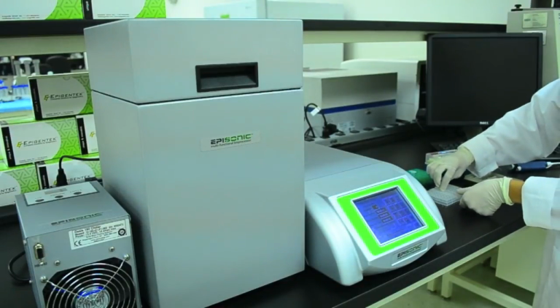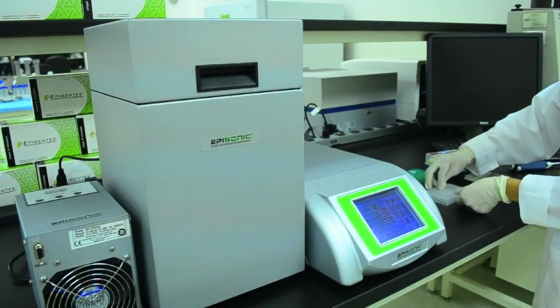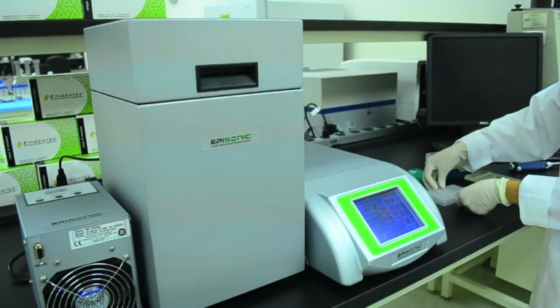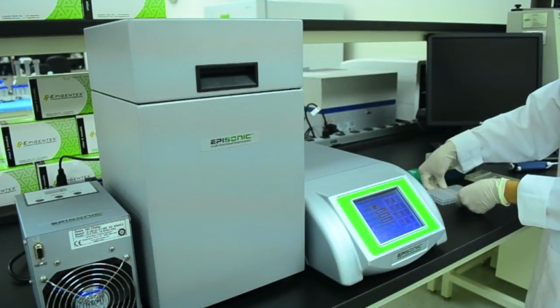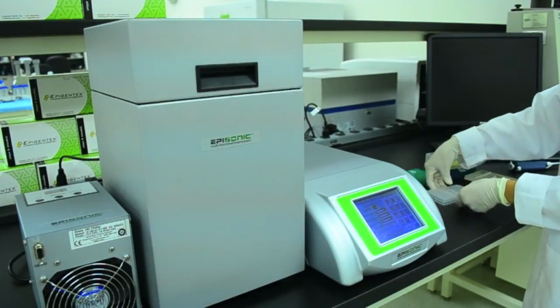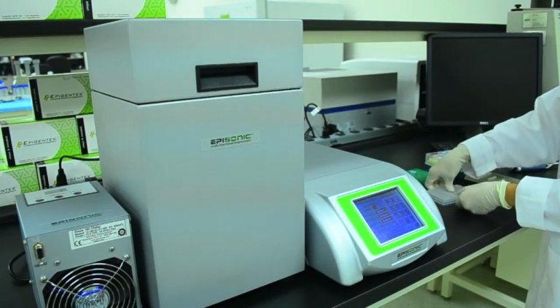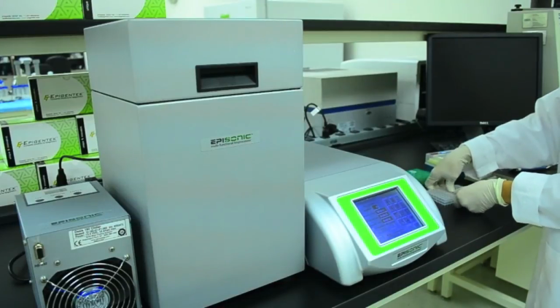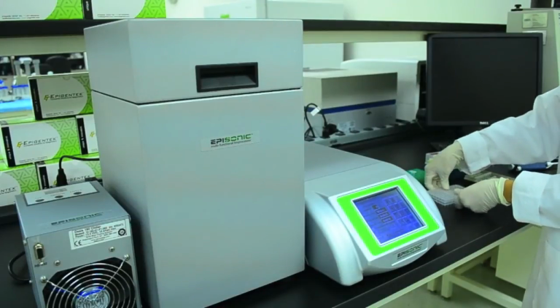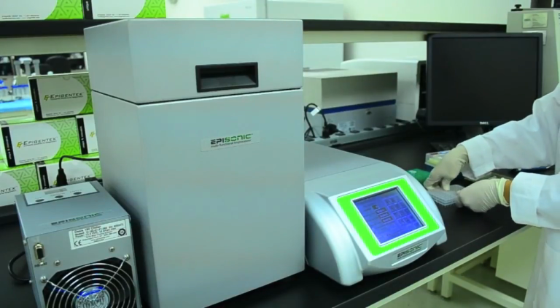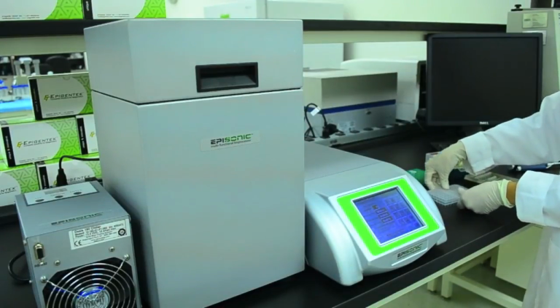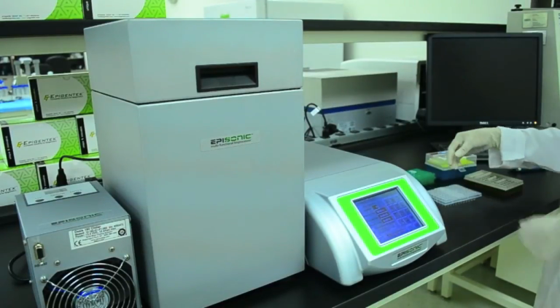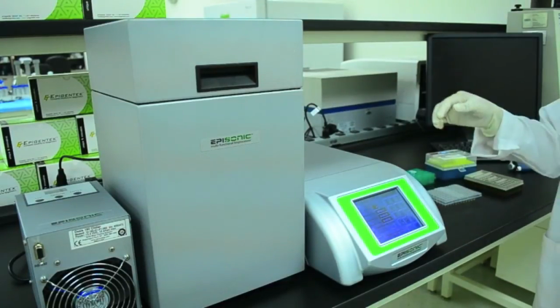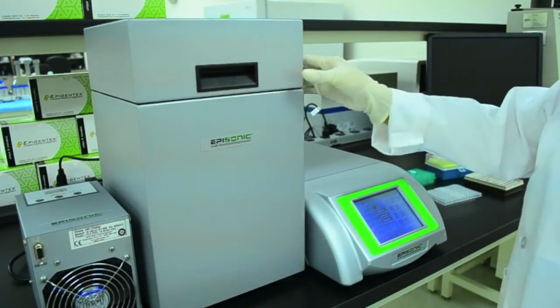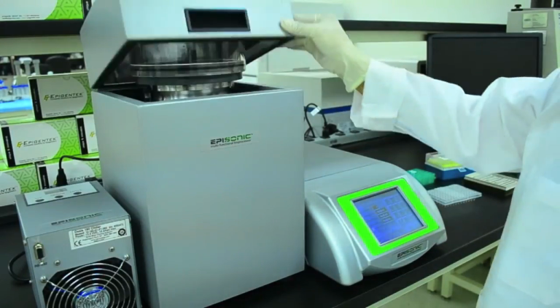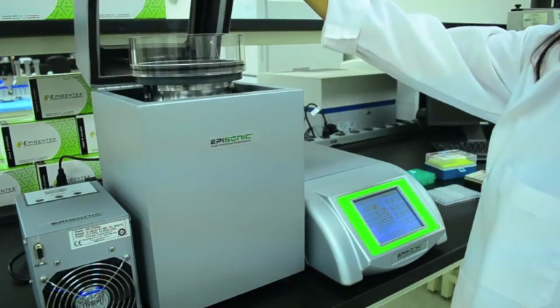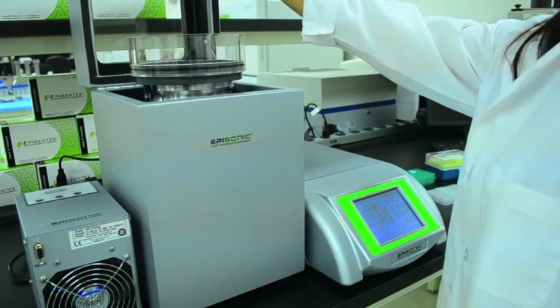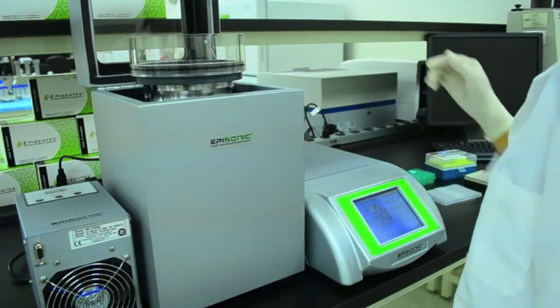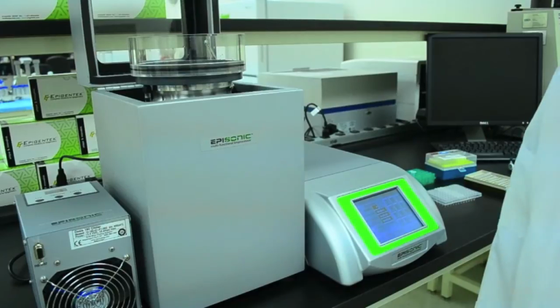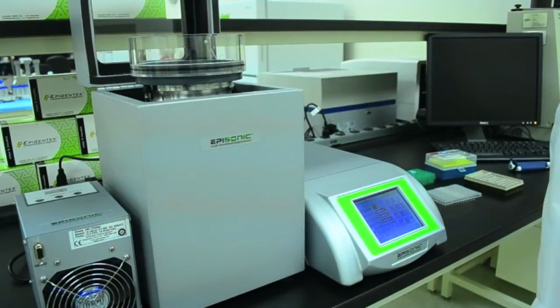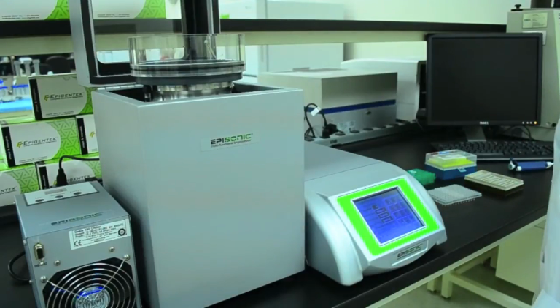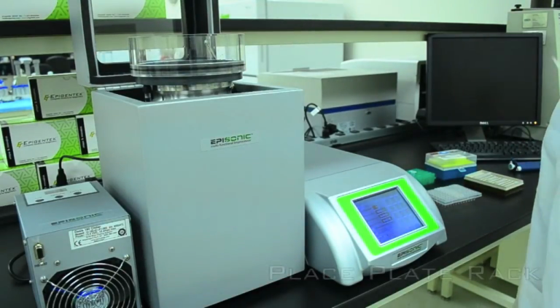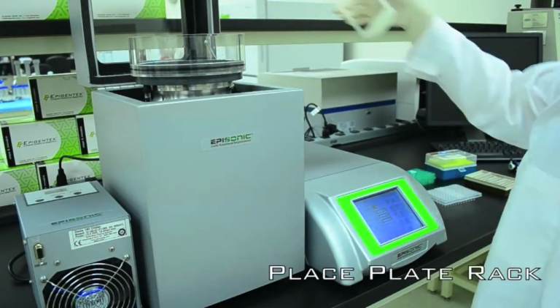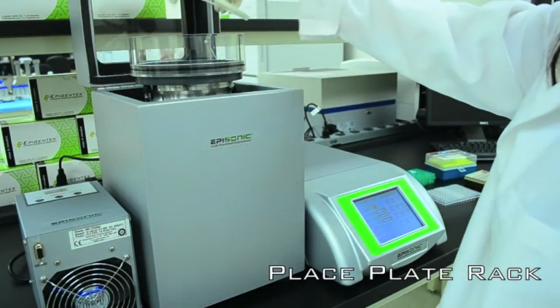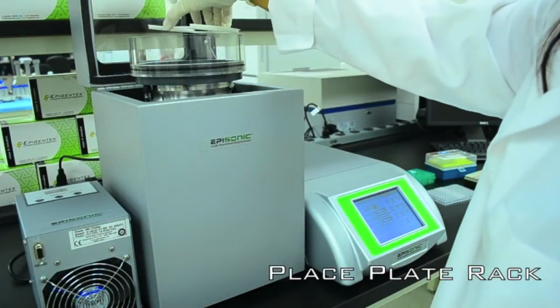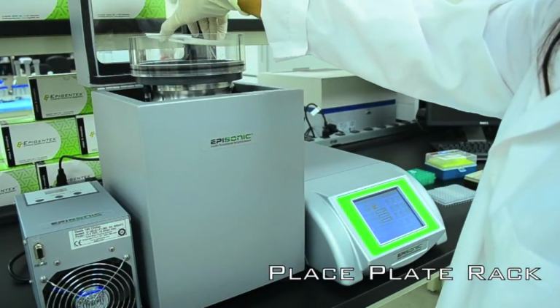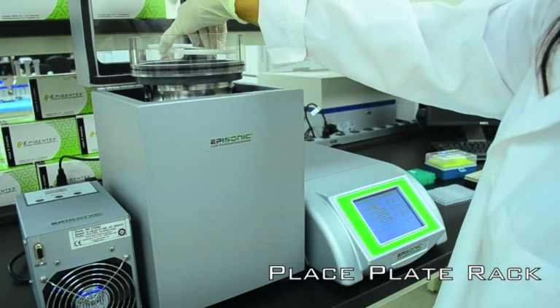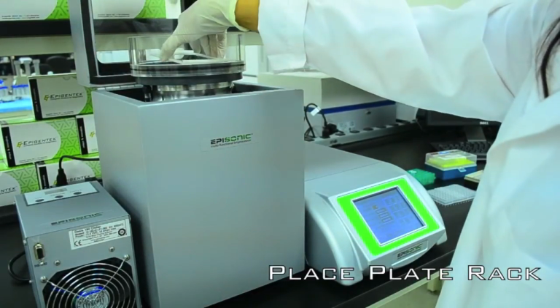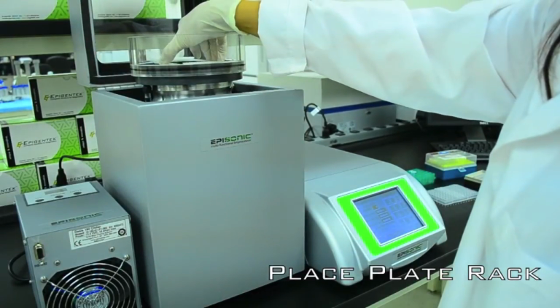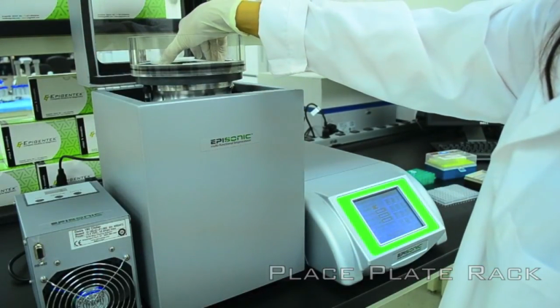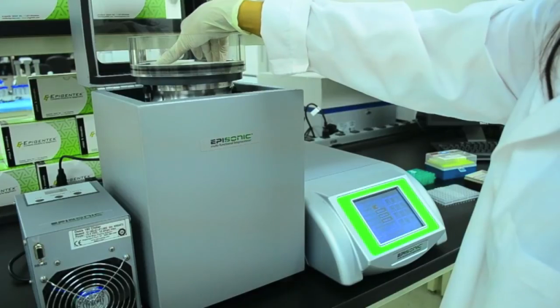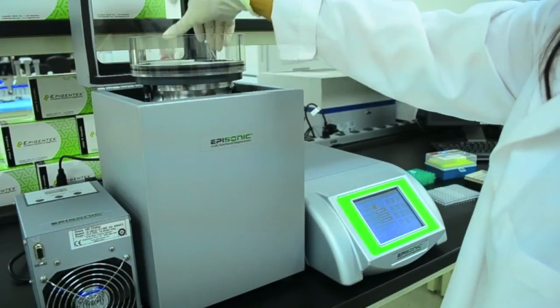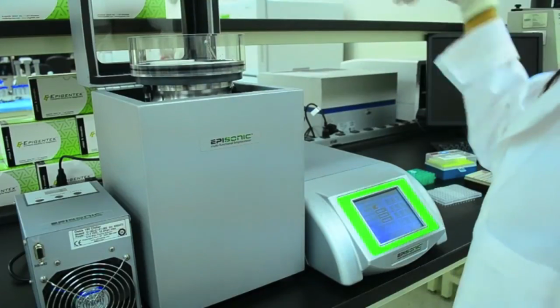Simply load your samples into the wells of the PCR plate, then seal it with either adhesive film or strip caps. Place the plate rack onto the sonication processing horn and then insert the PCR plate.